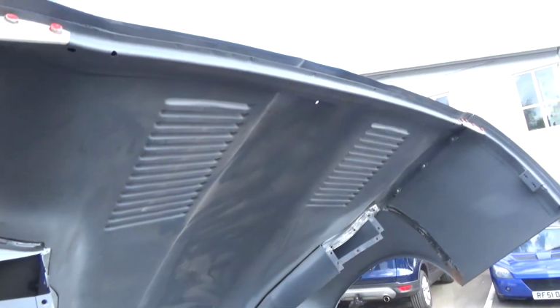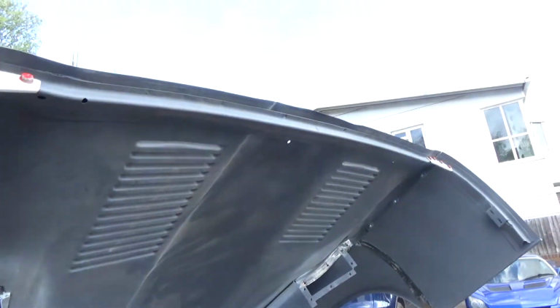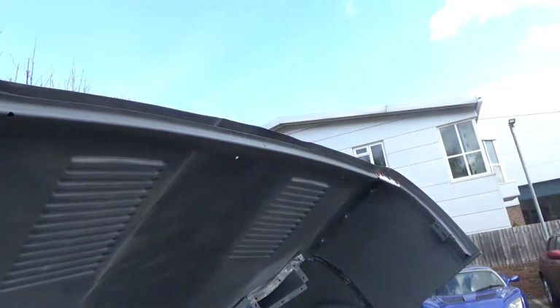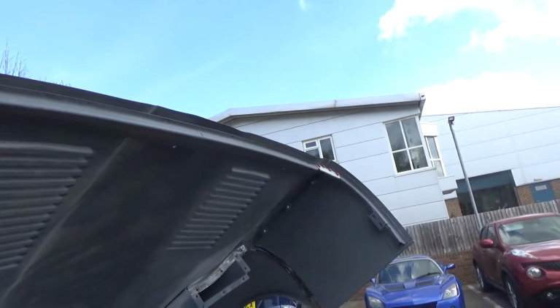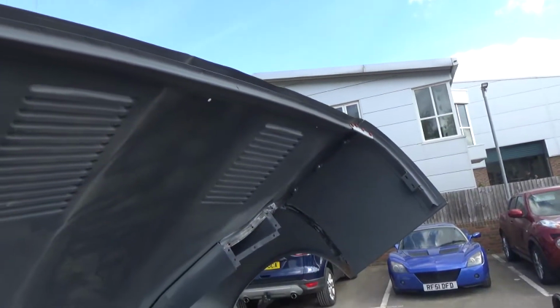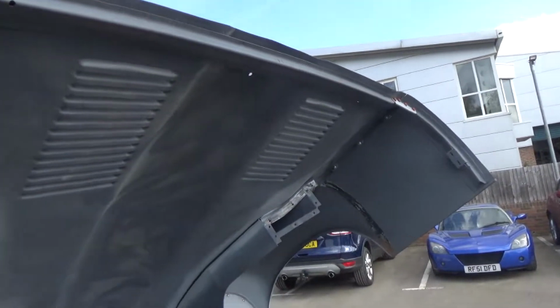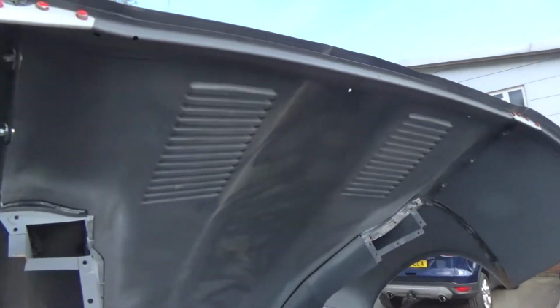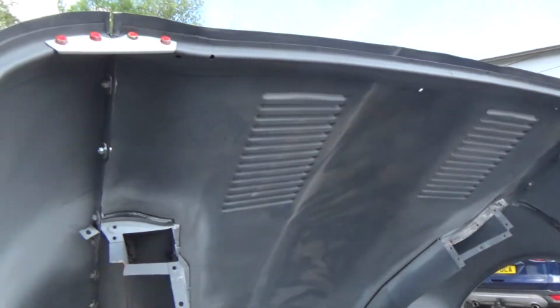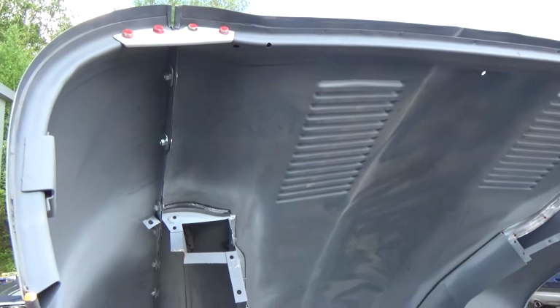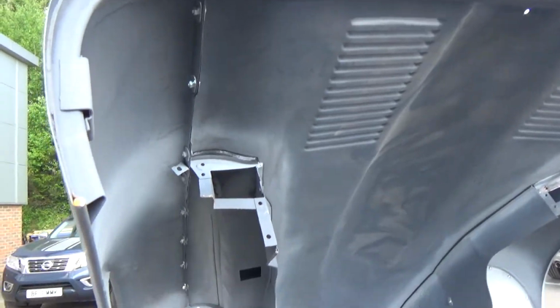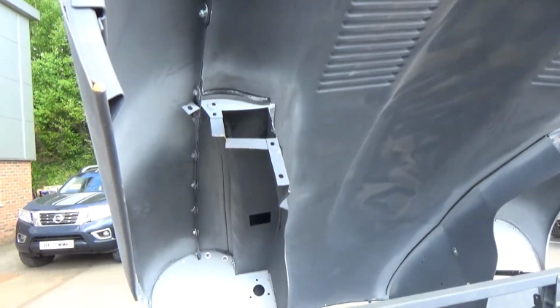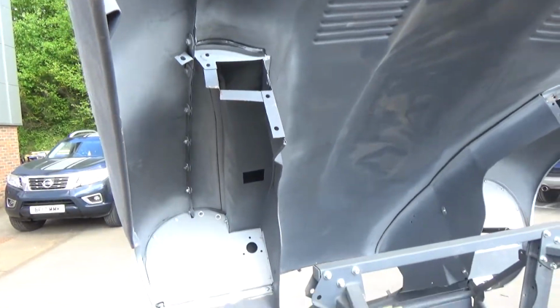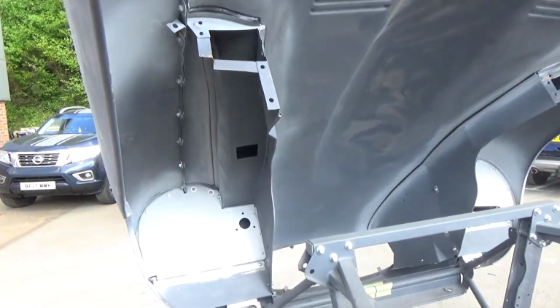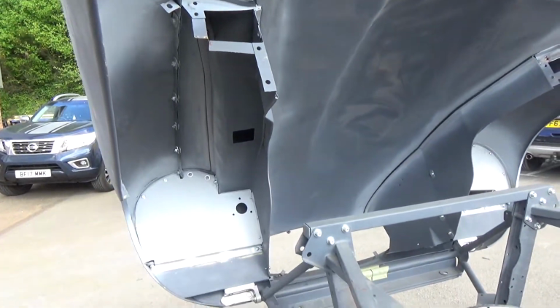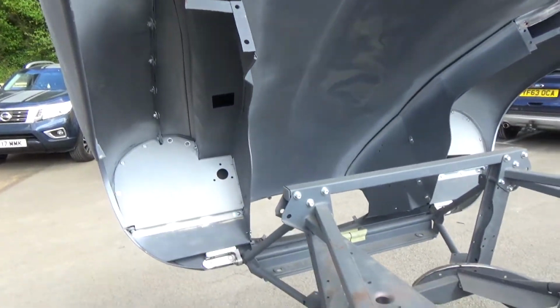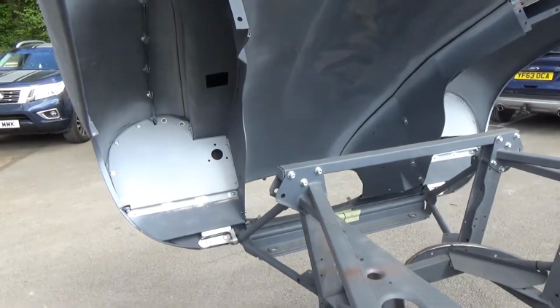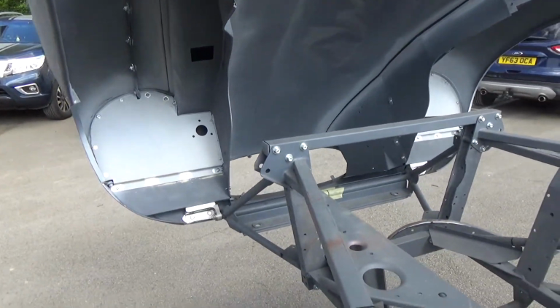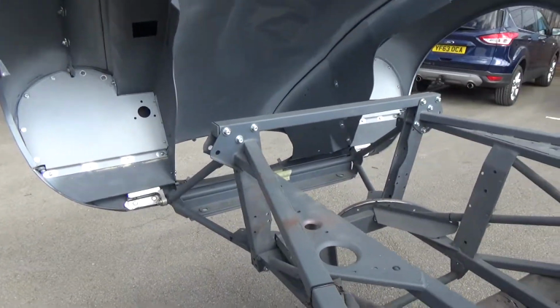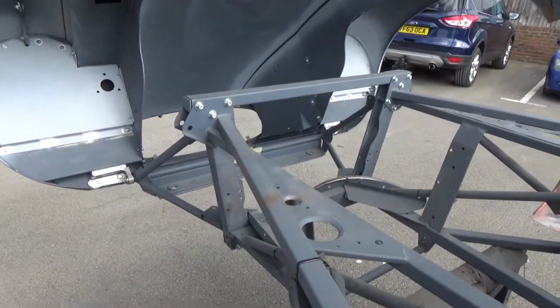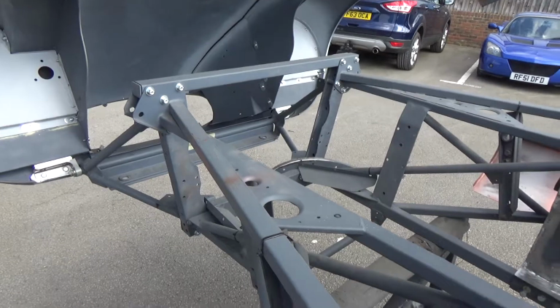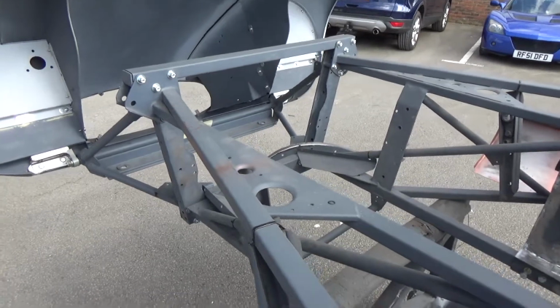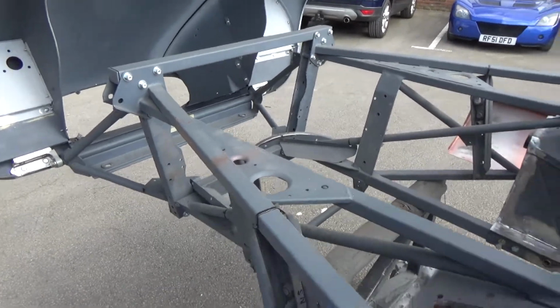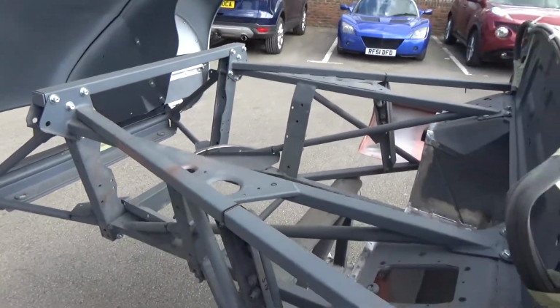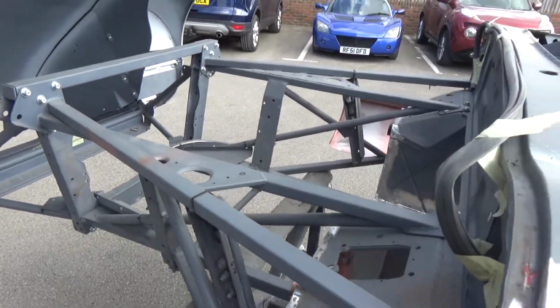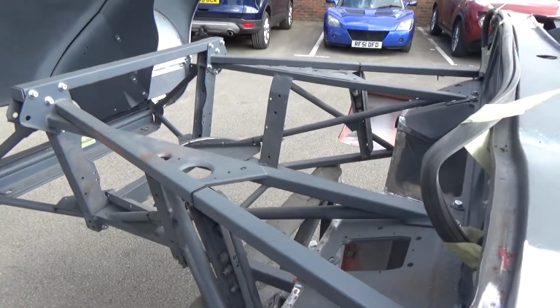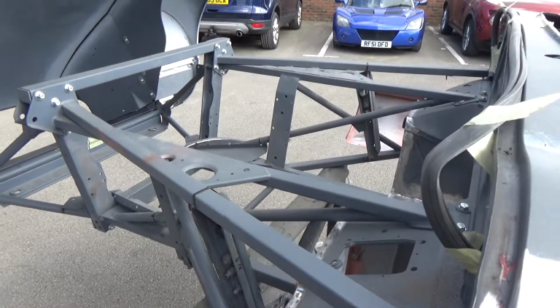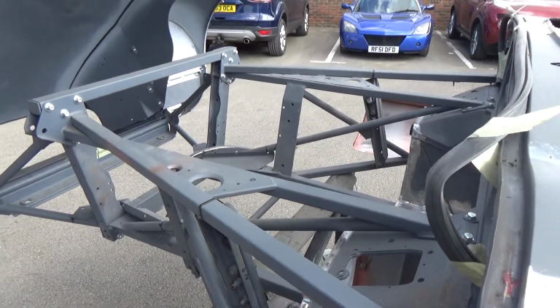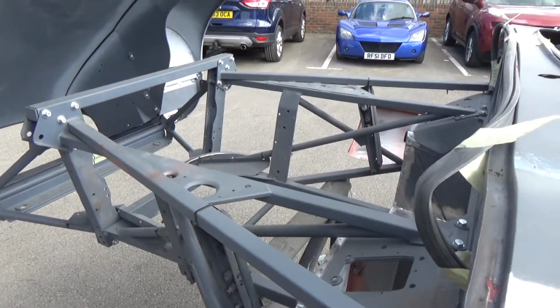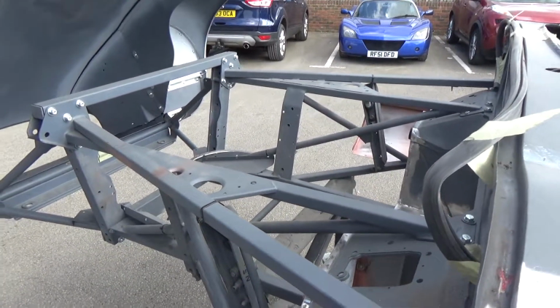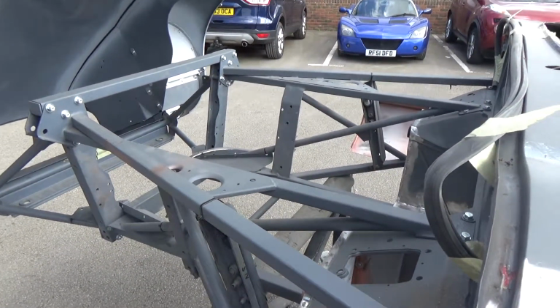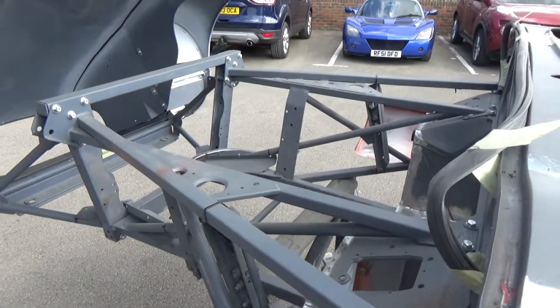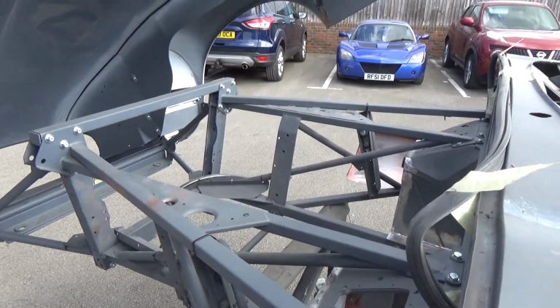Once she's all put back together again, she's got to be taken apart first again. And everything will be painted. All the engine frames will be dismantled. The bonnet doors will all be sprayed separately.